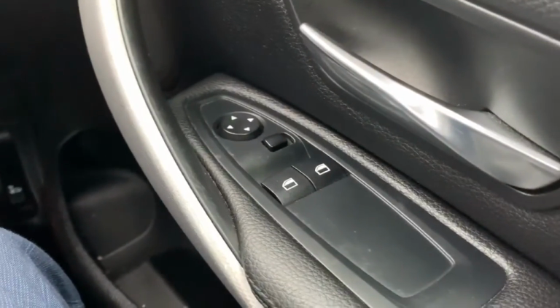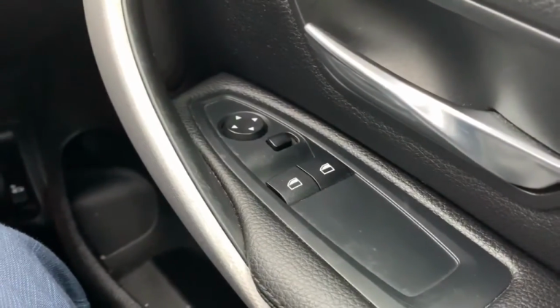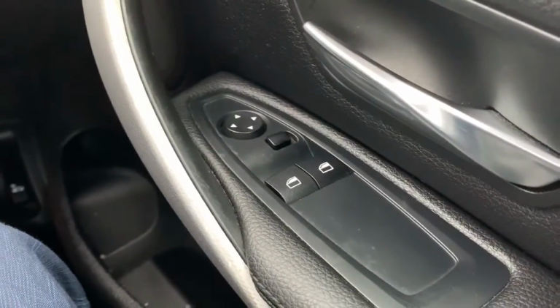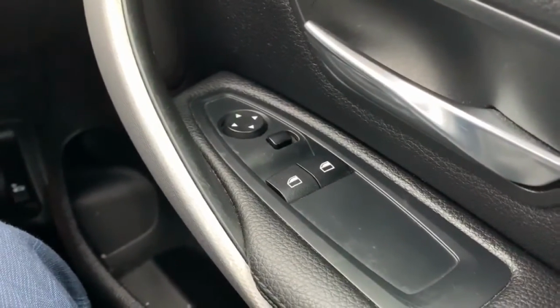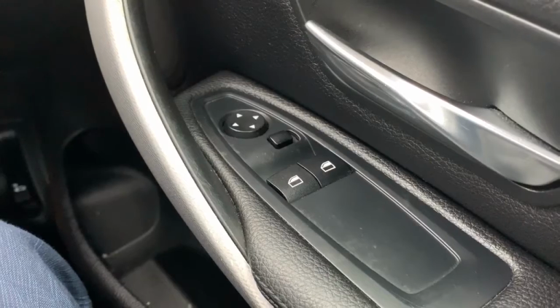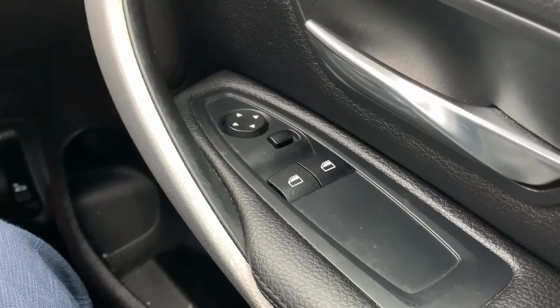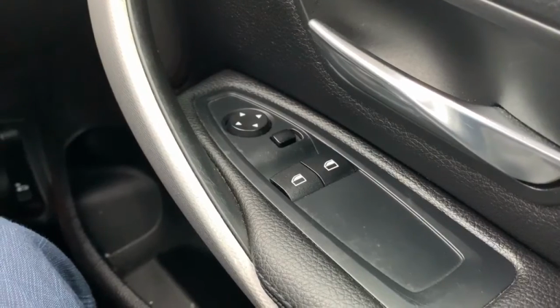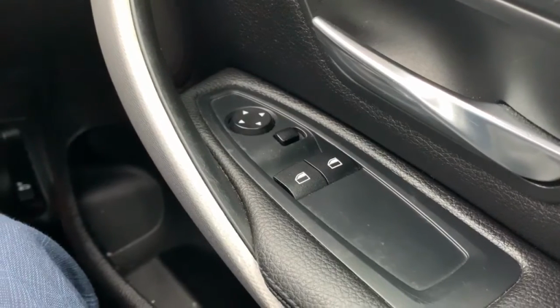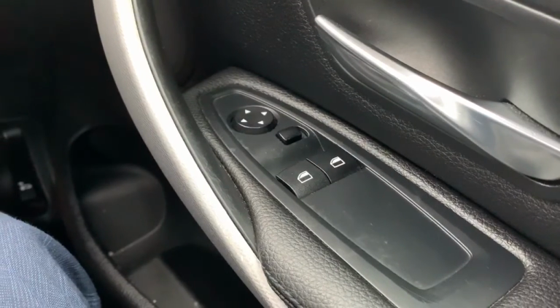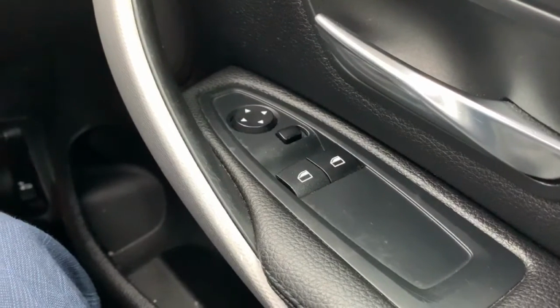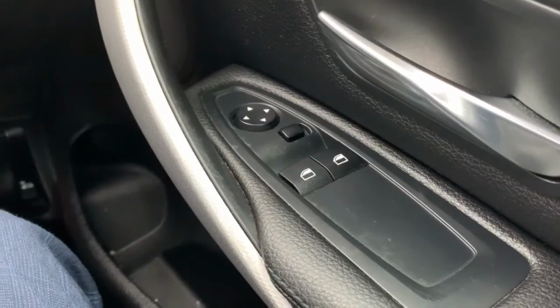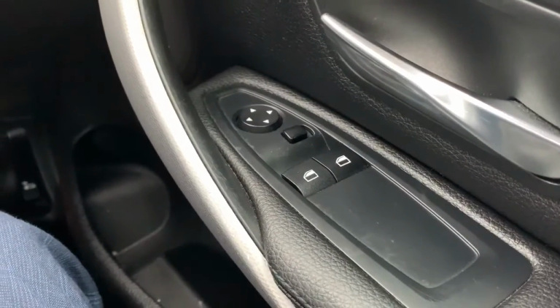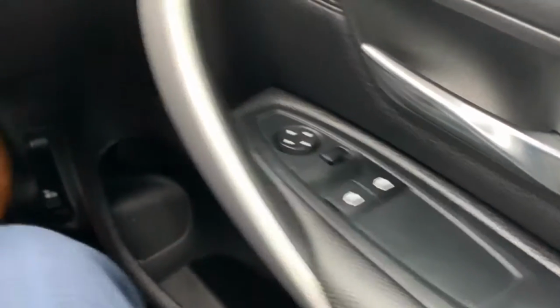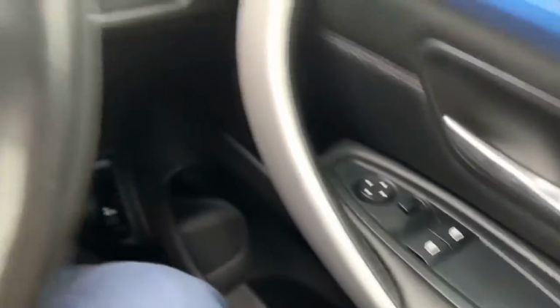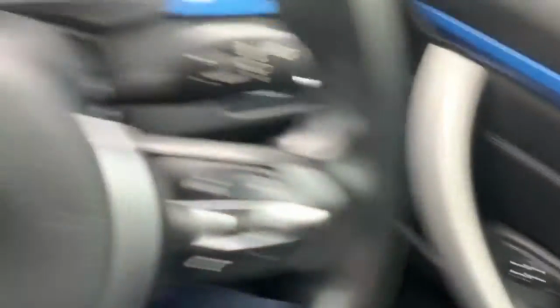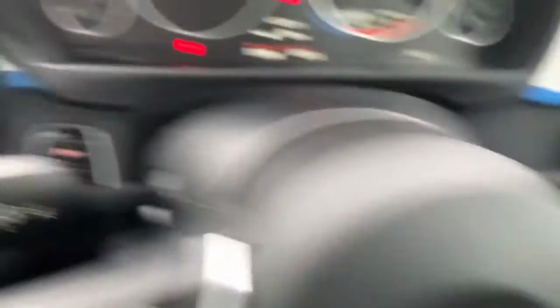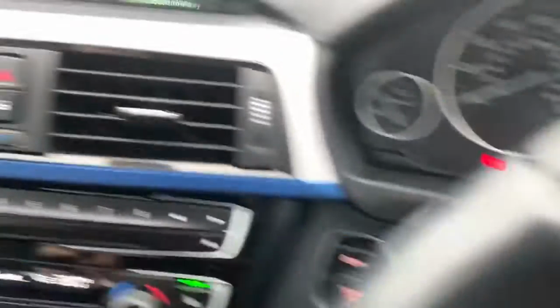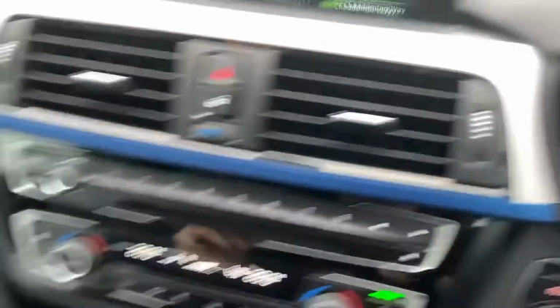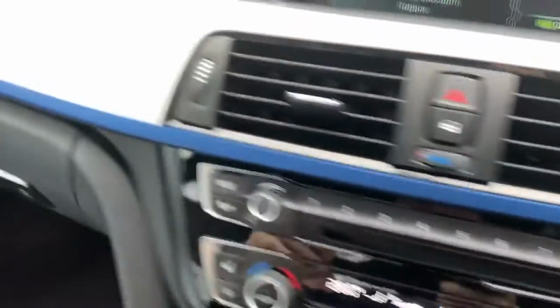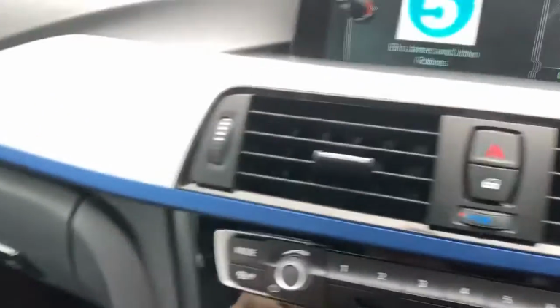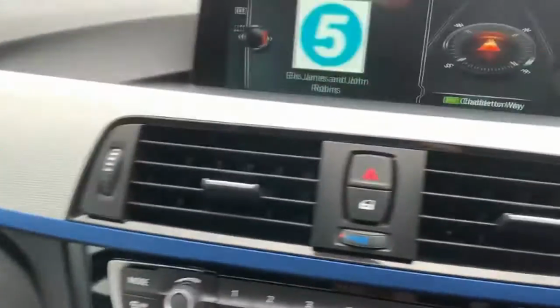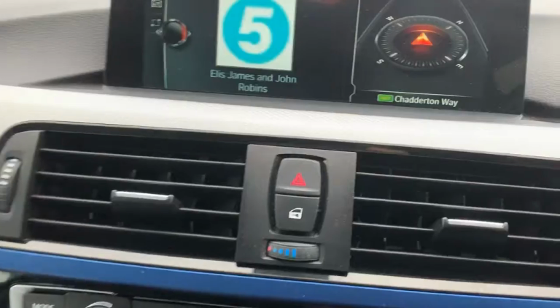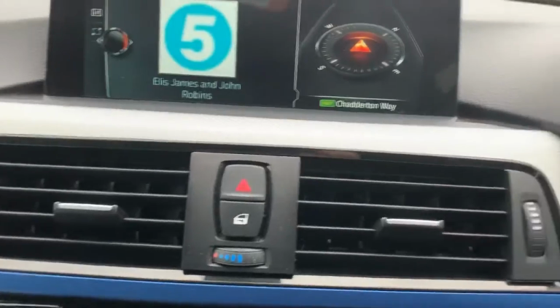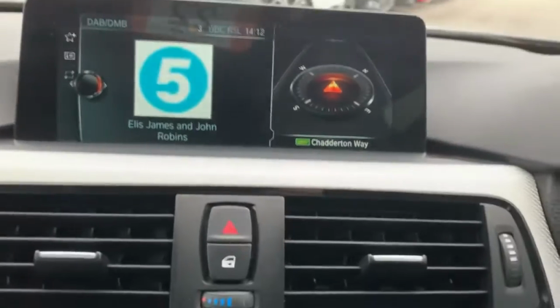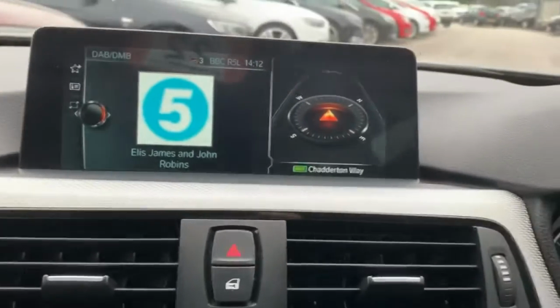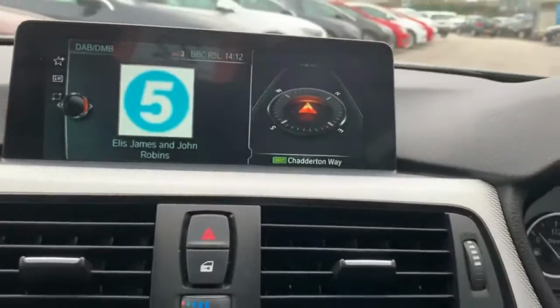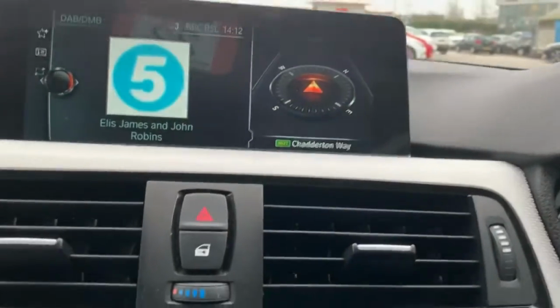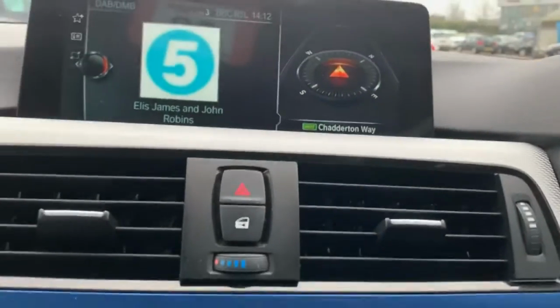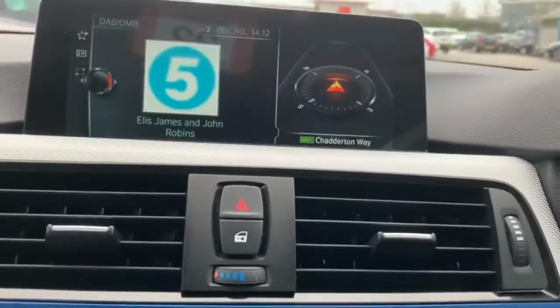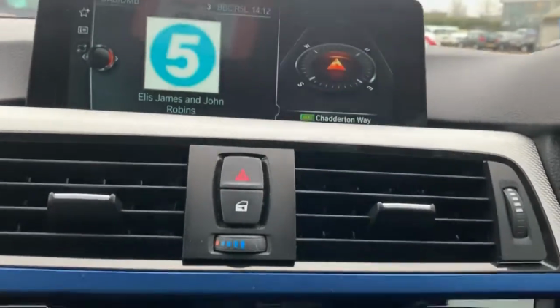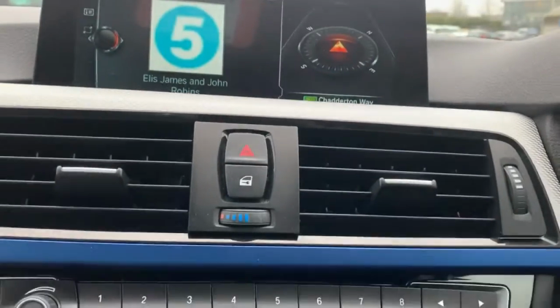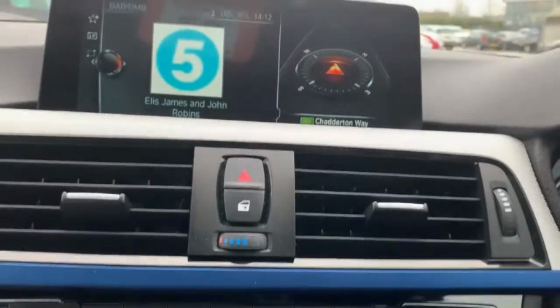Electric windows and also your electric side mirror controls on the inside of the door. Your sensor console for your entertainment, and you have the screen at the top there, so we'll just work our way through it.